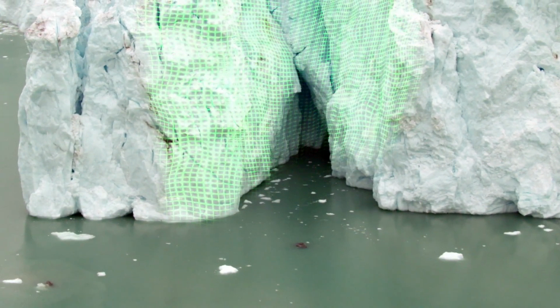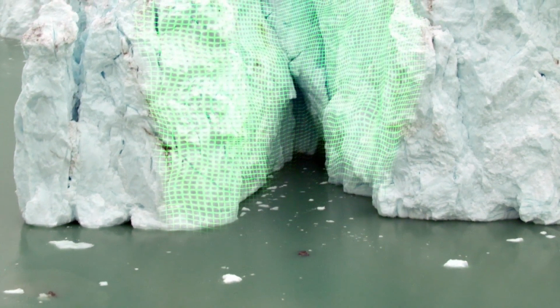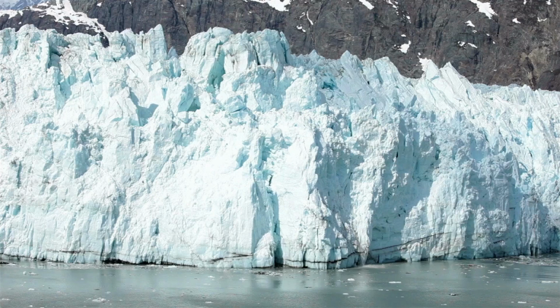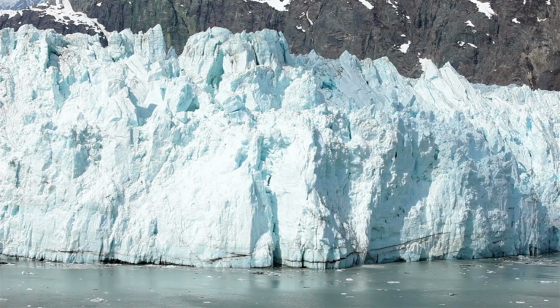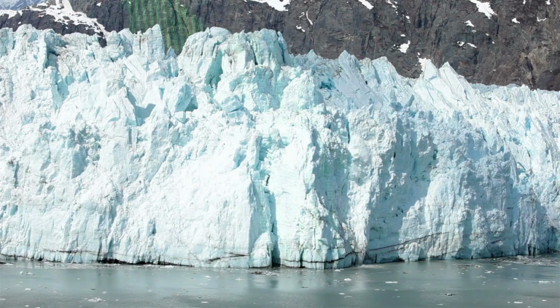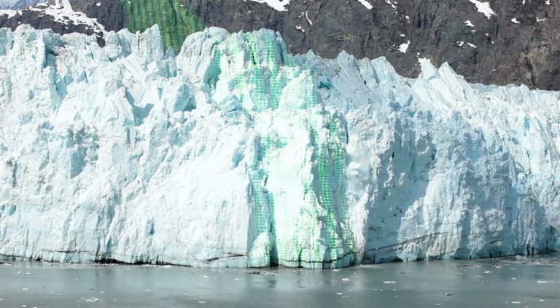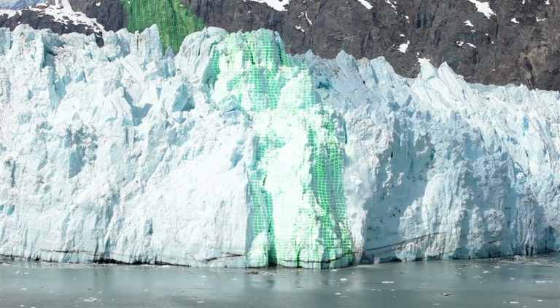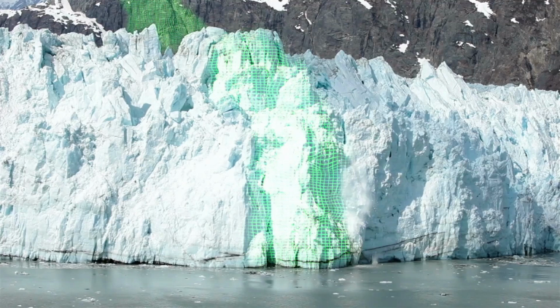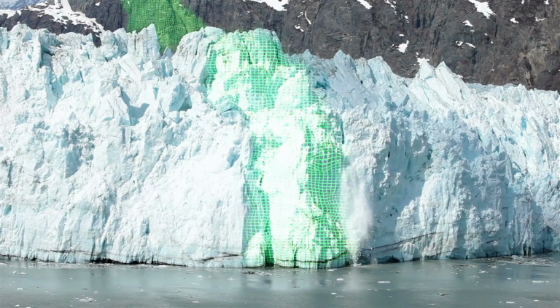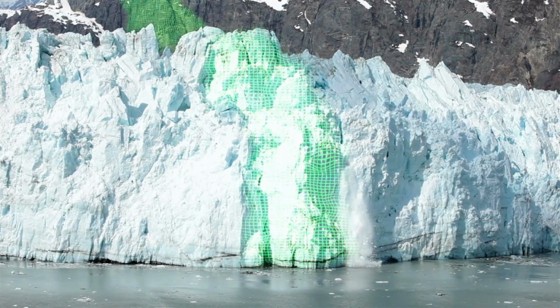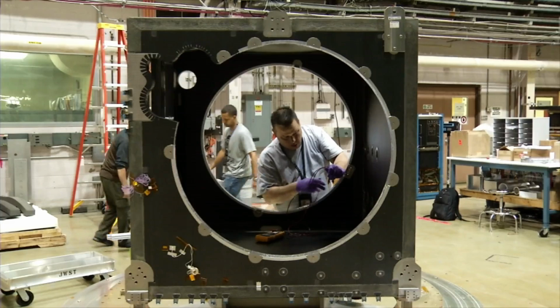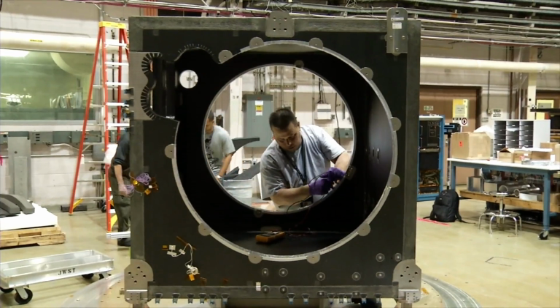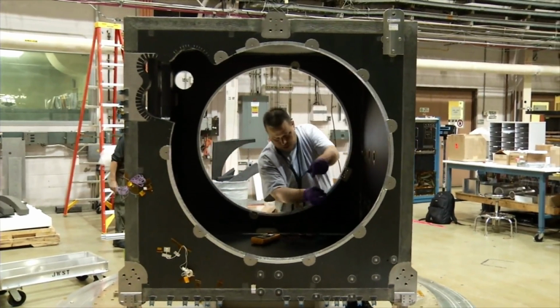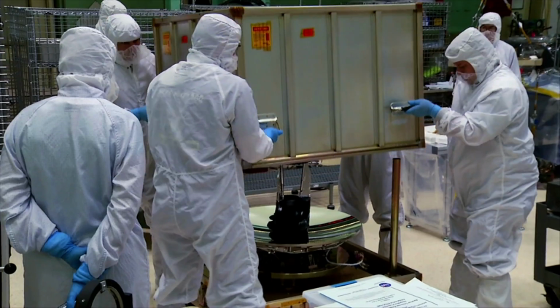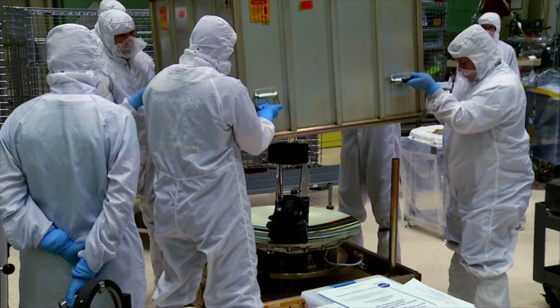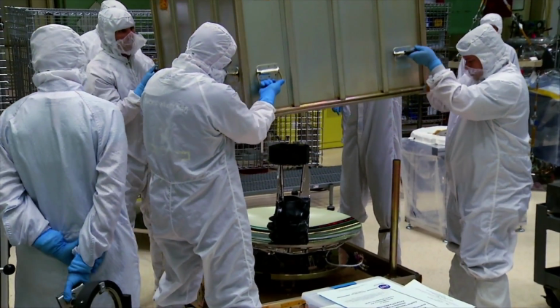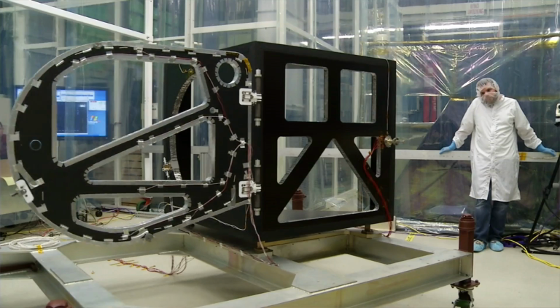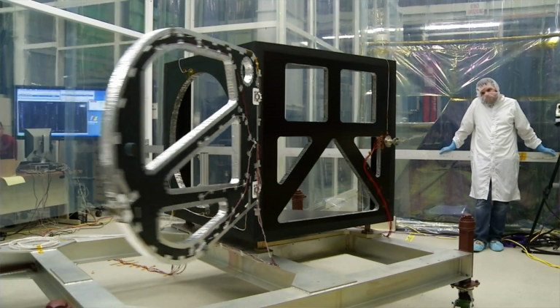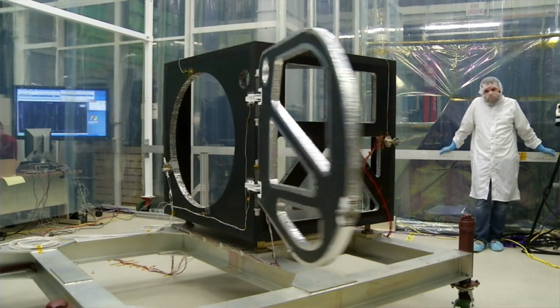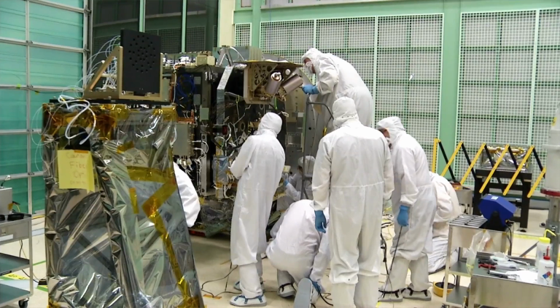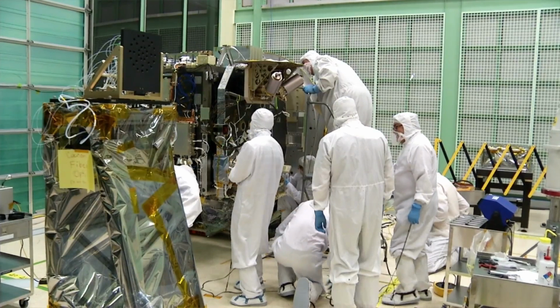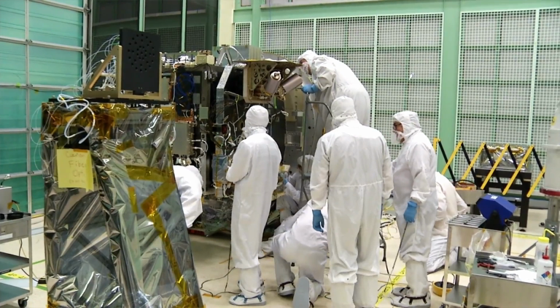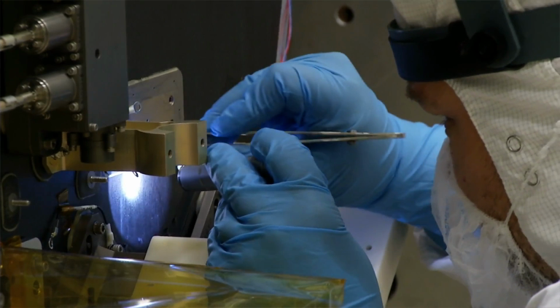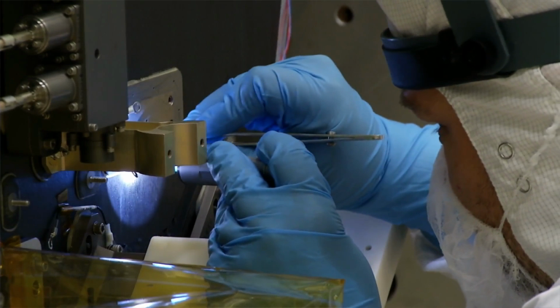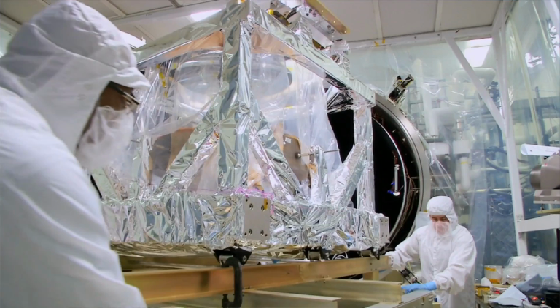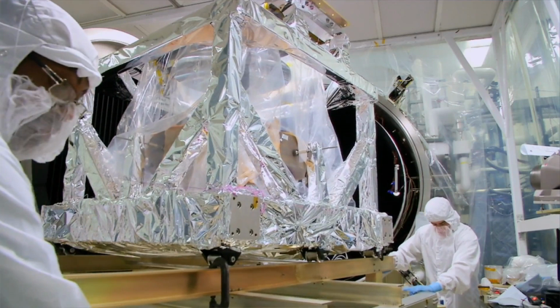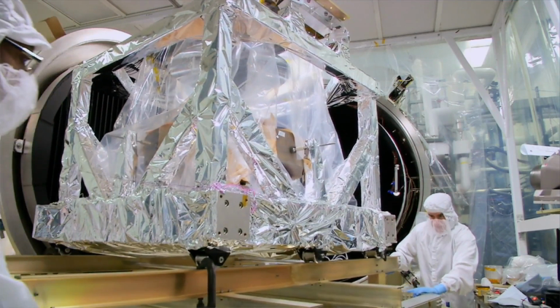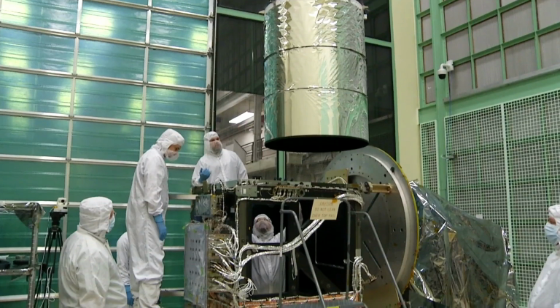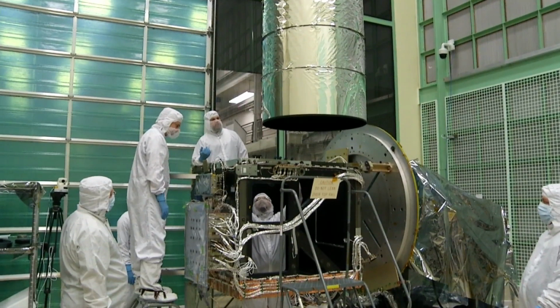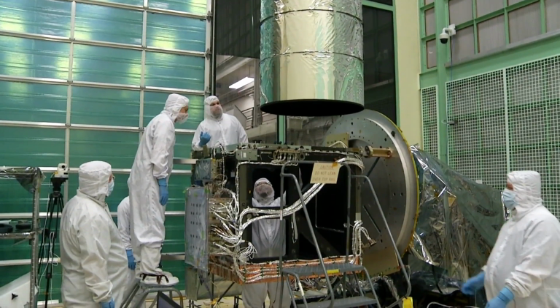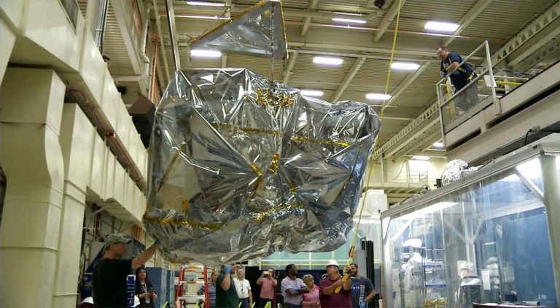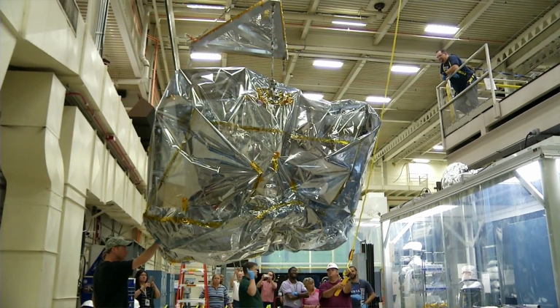In order to estimate the mass changes, we need to know the height of things. The mission ICESat-2 carries a single instrument. It's called ATLAS, the Advanced Topographic Laser Altimeter System.